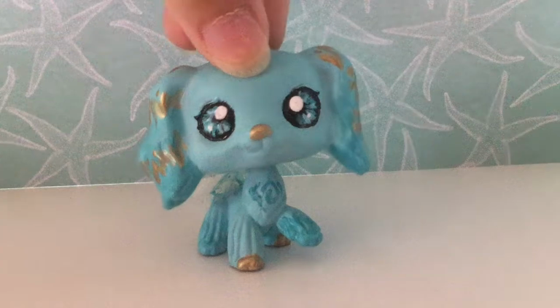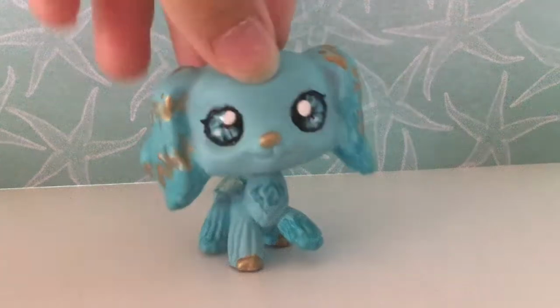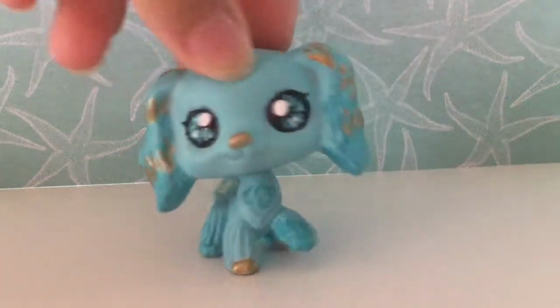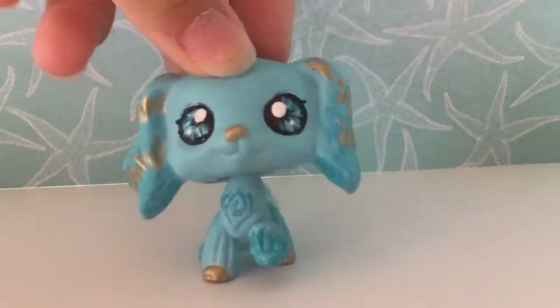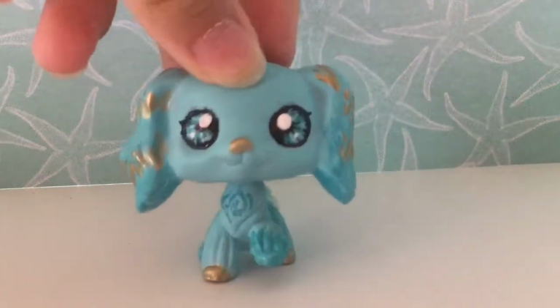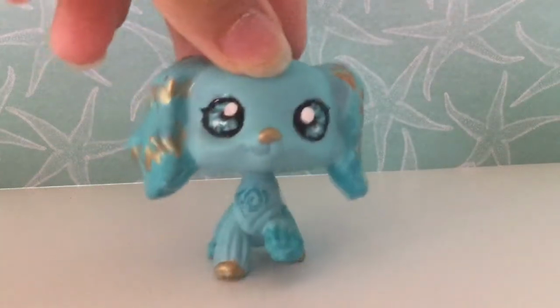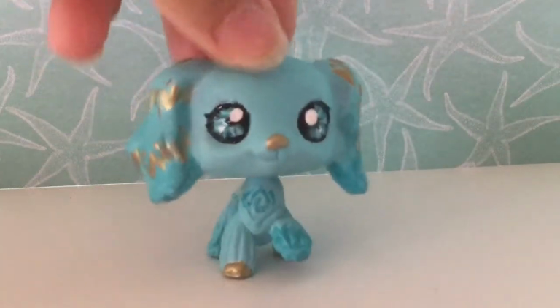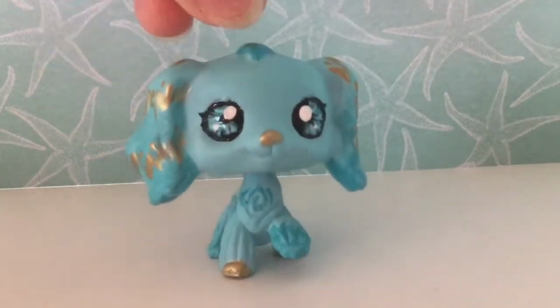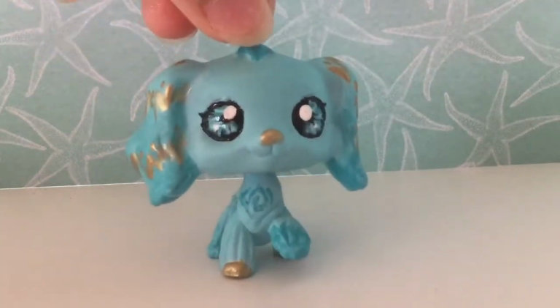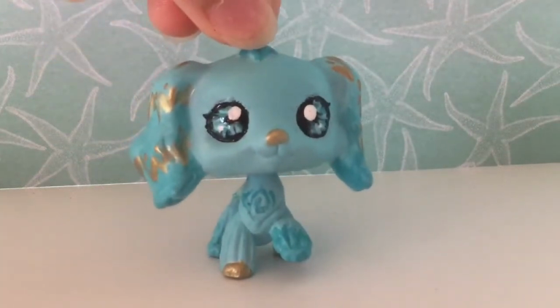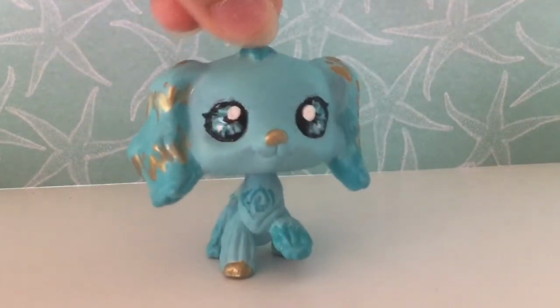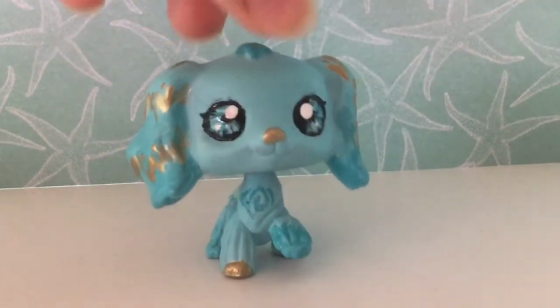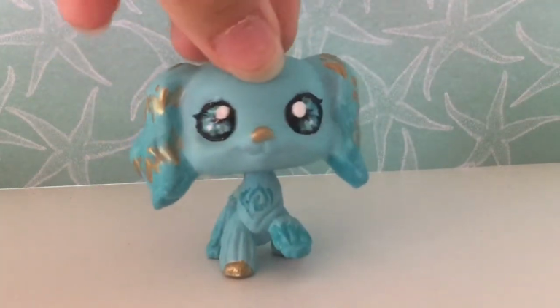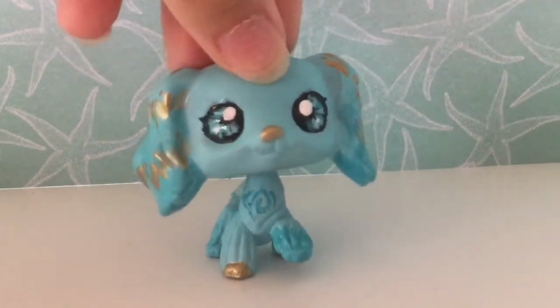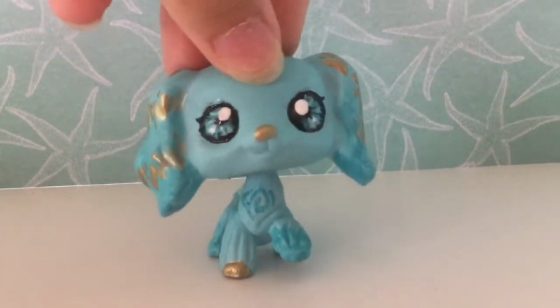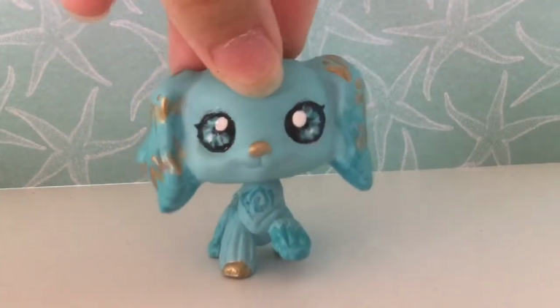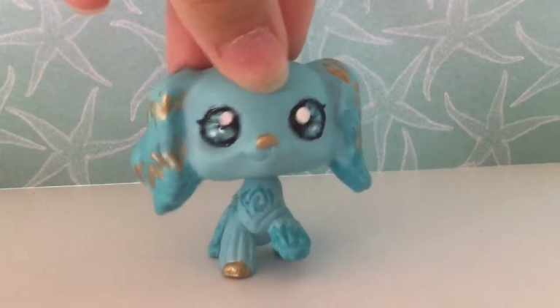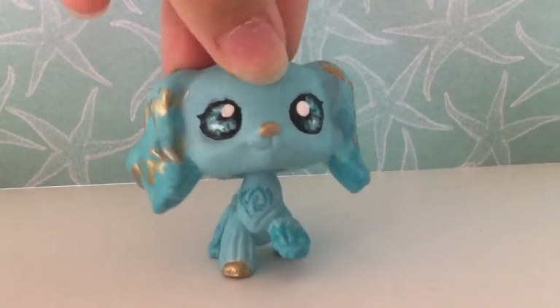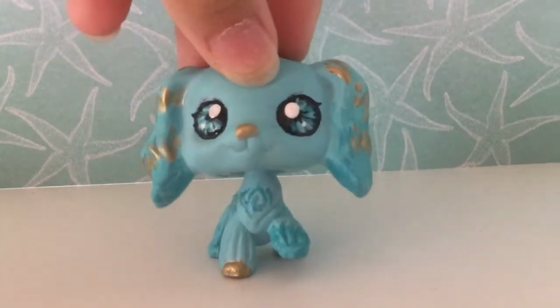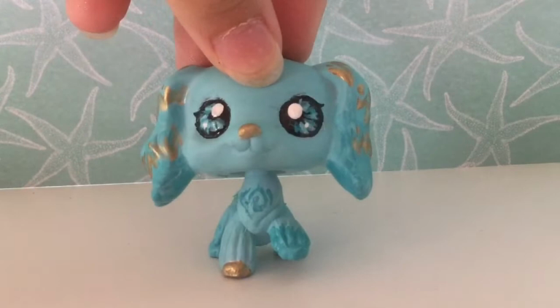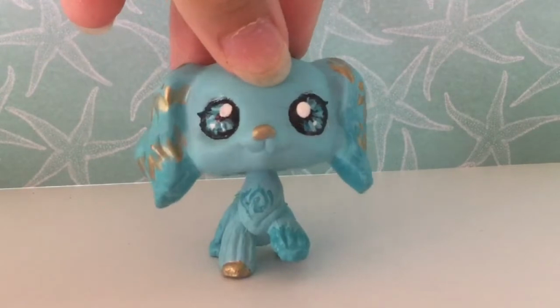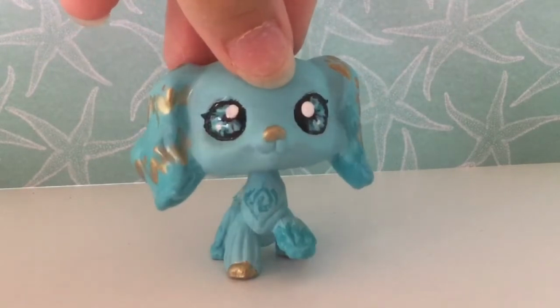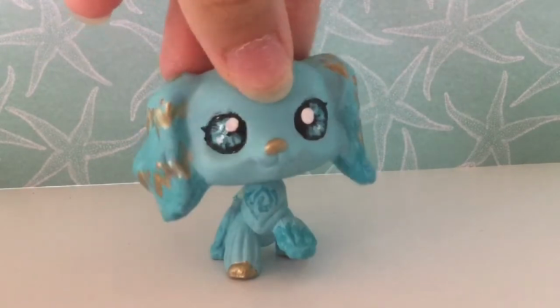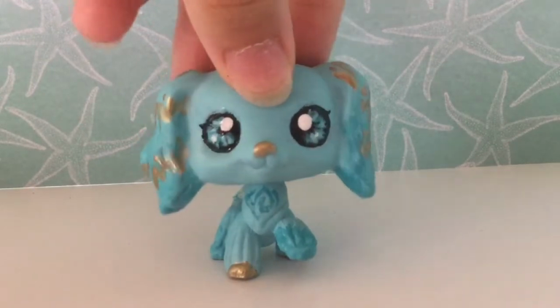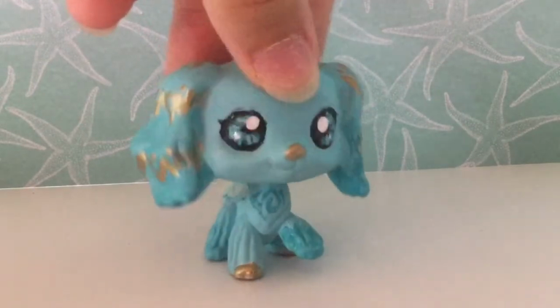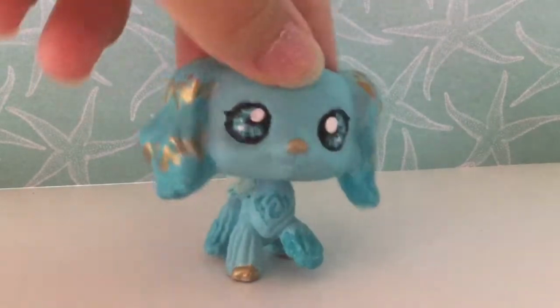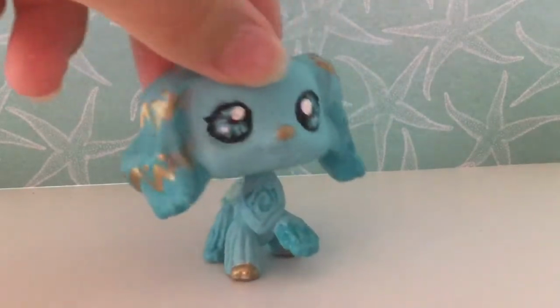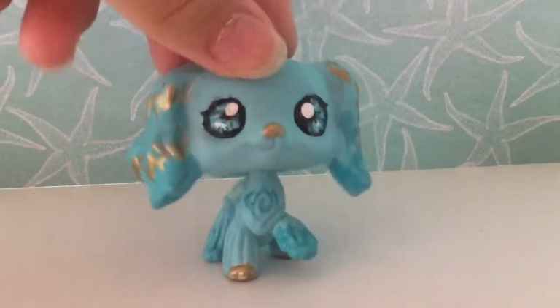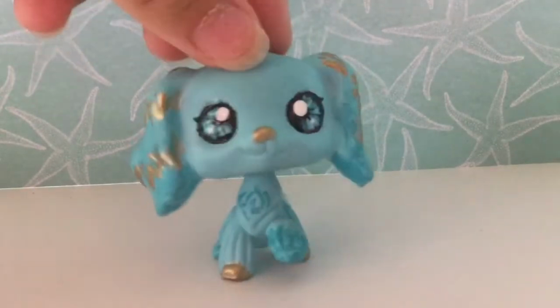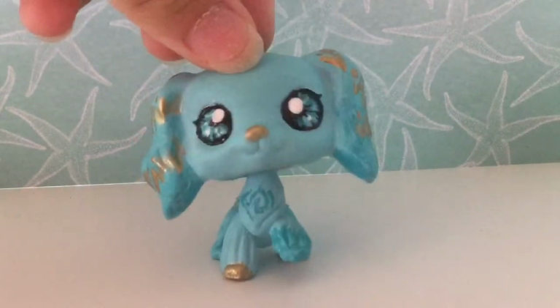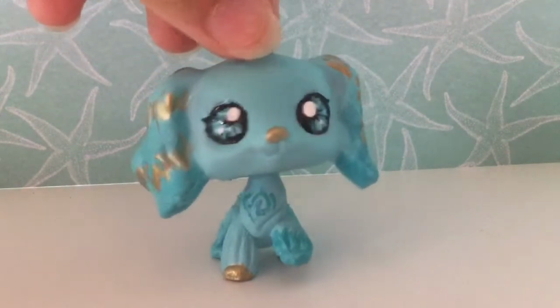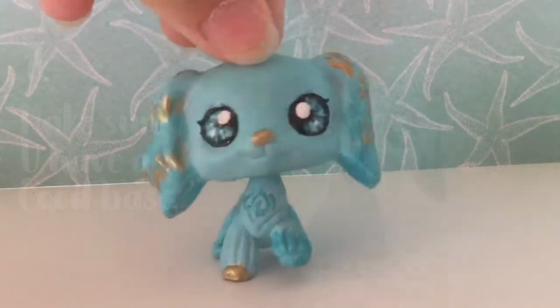Welcome back to another video, and today I'm going to be sharing with you five tips on how to make a good LPS custom.